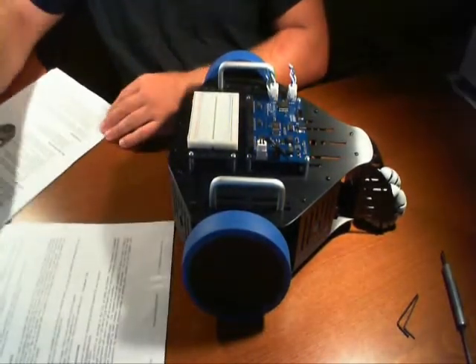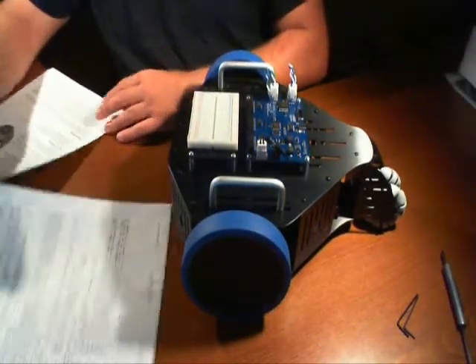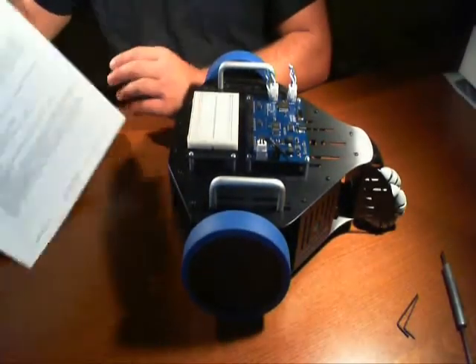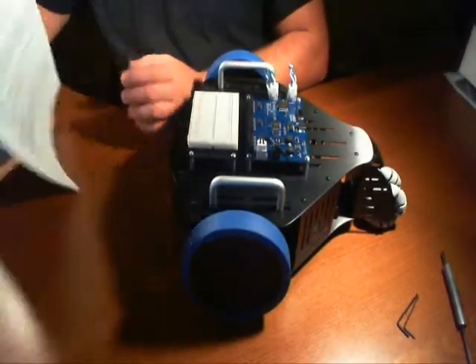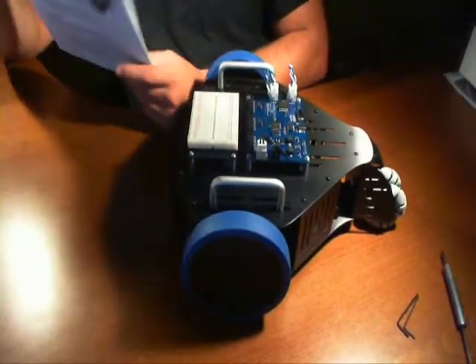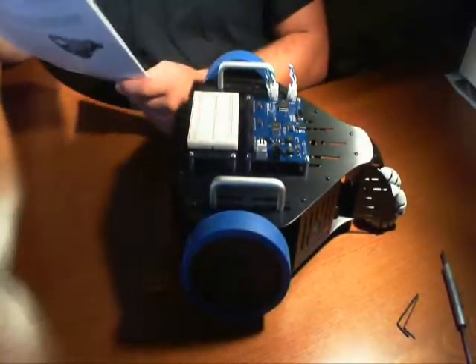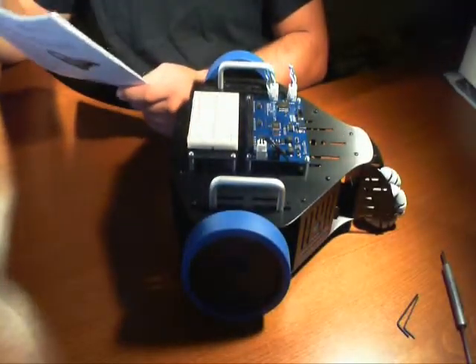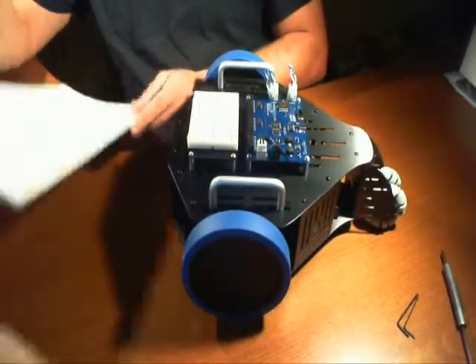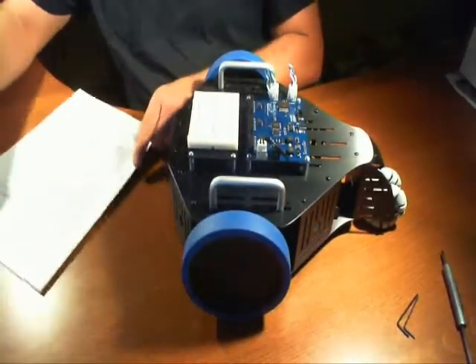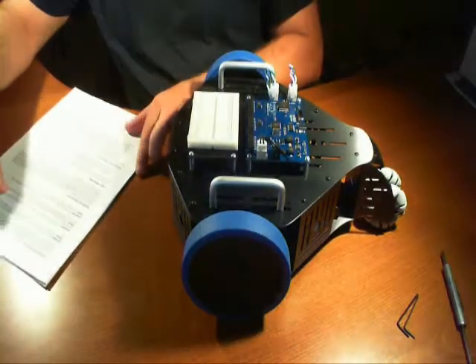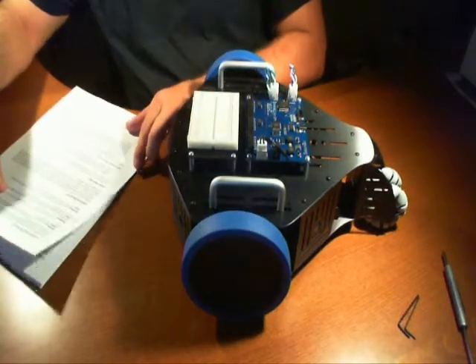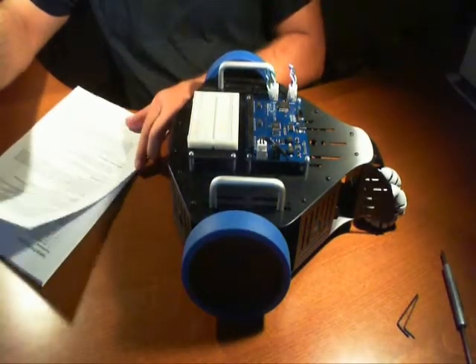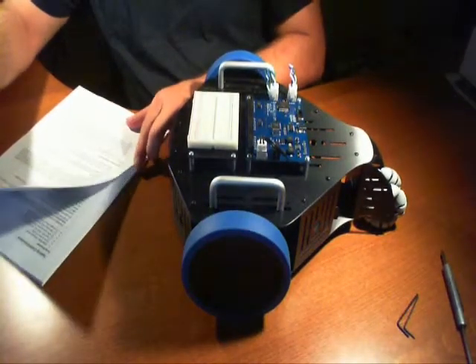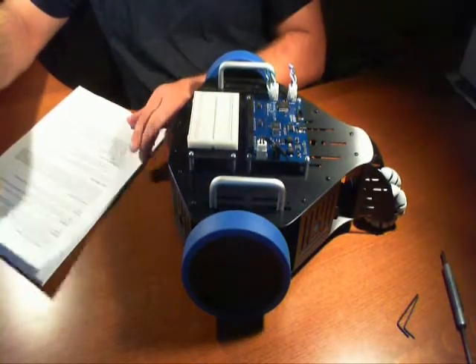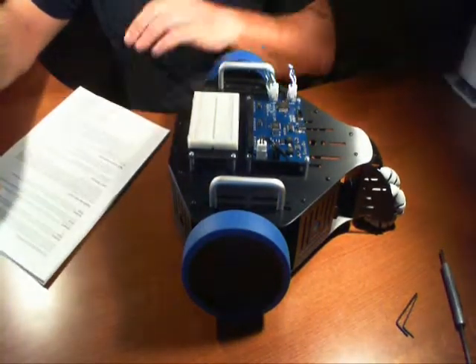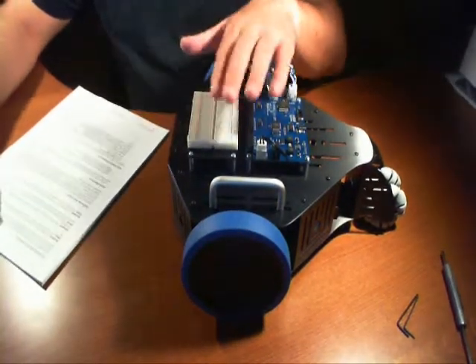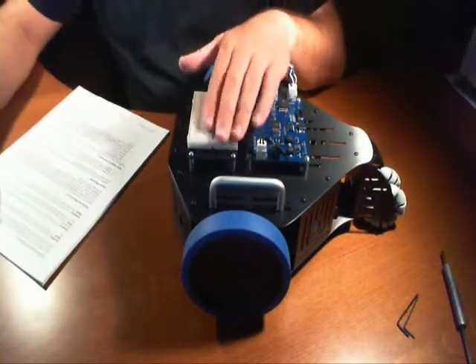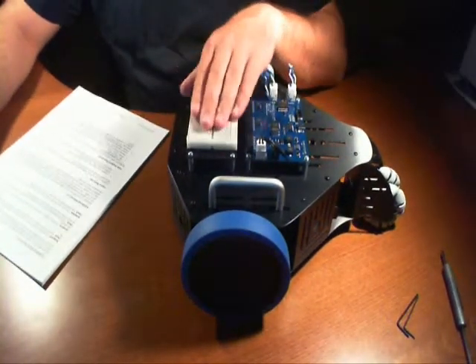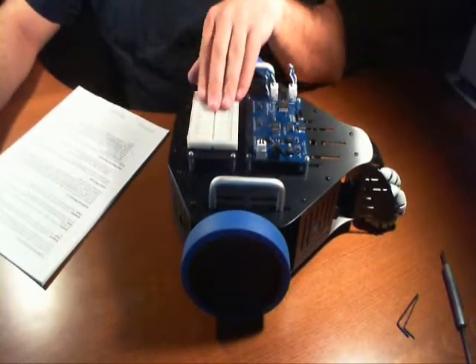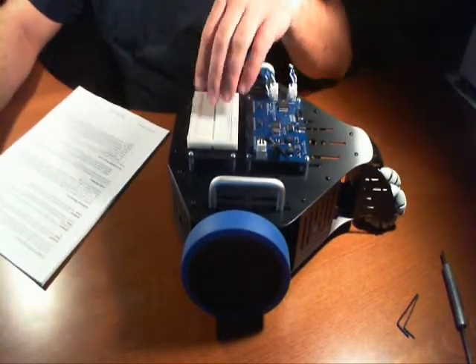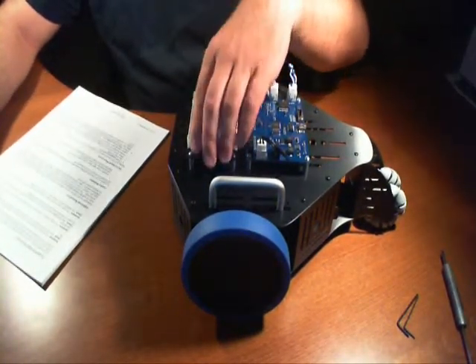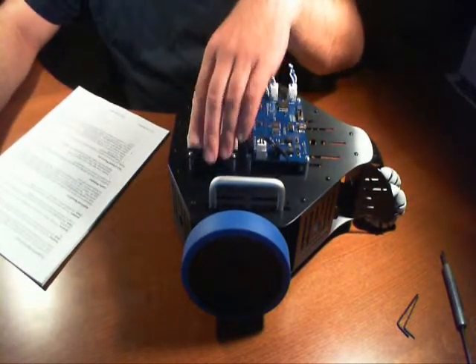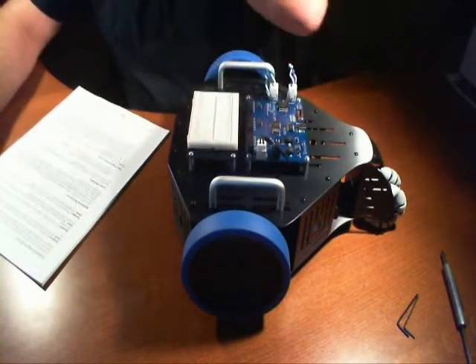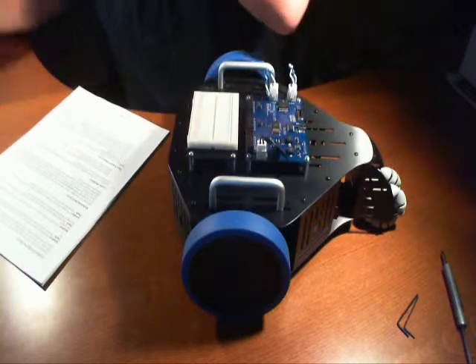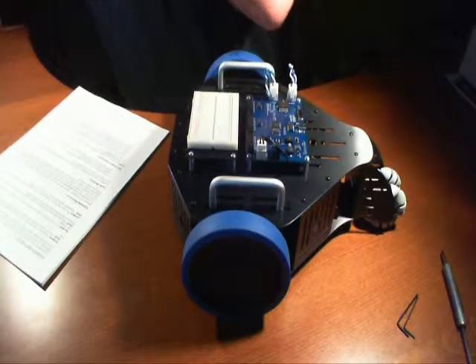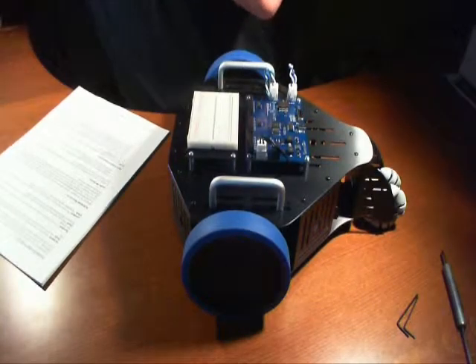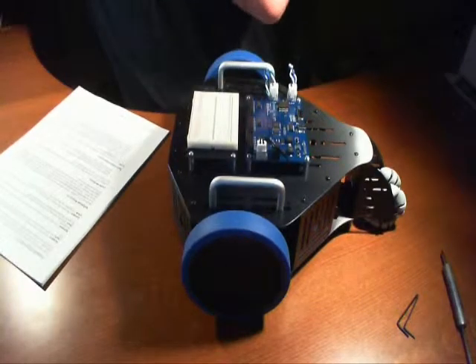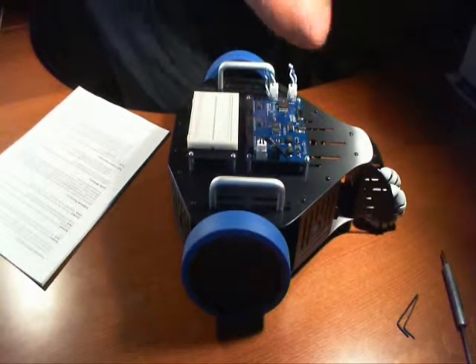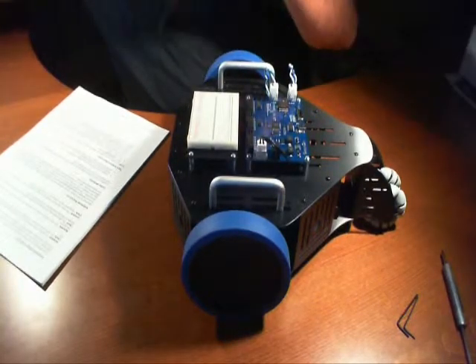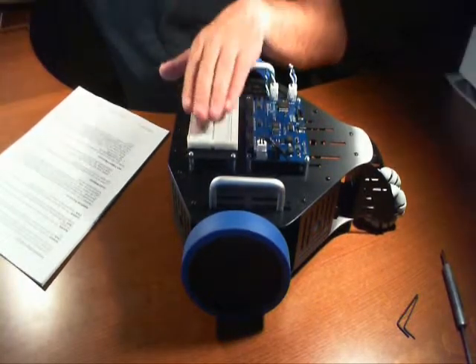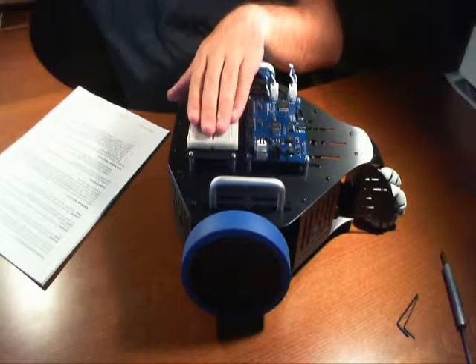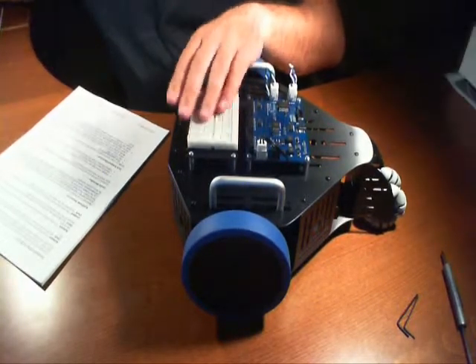If you don't have basic knowledge of programming, that will be the most challenging portion for you, because in order to get any robot kit to do what you want it to do, you need to do some level of programming. There are different levels of programming. This one is a little more advanced.